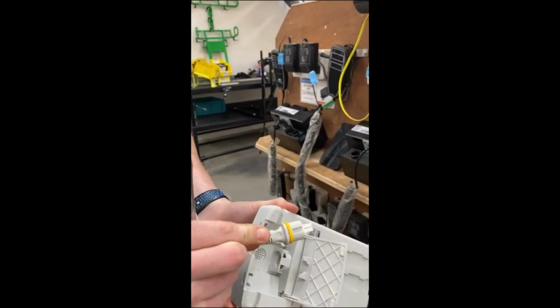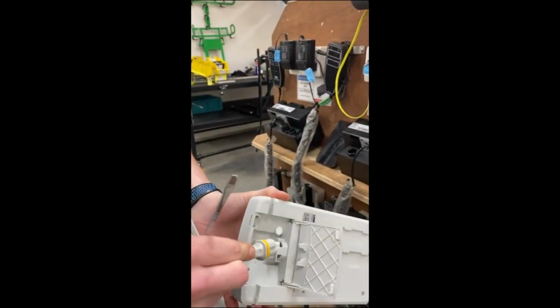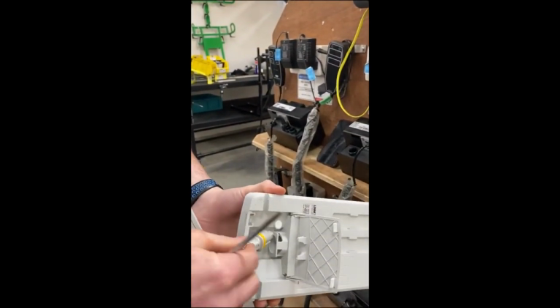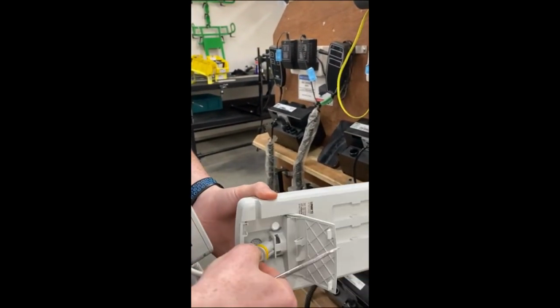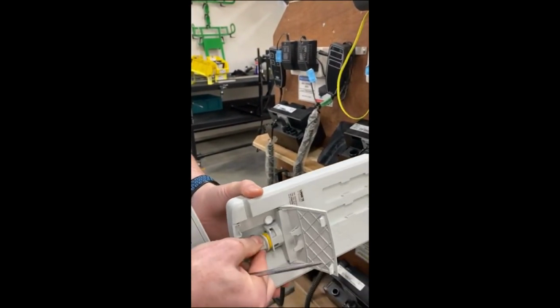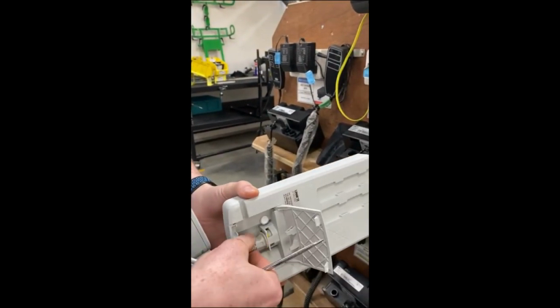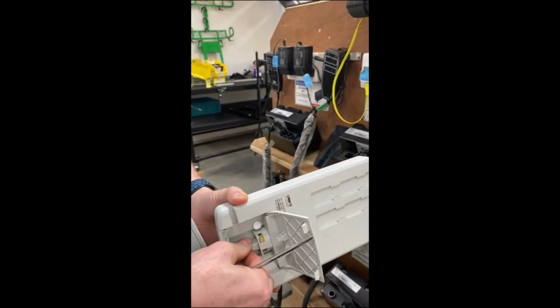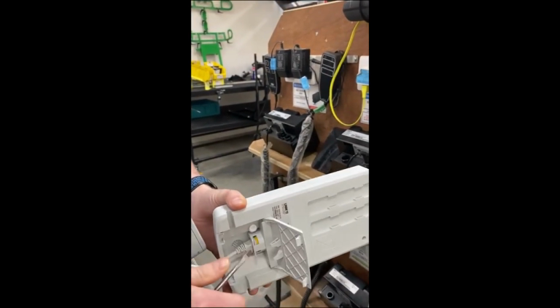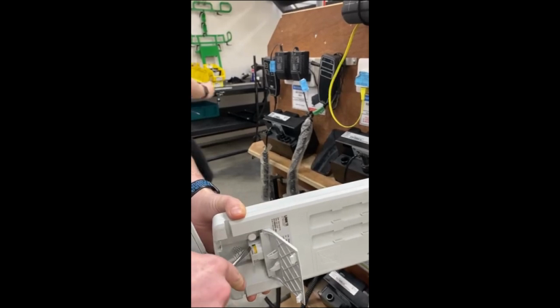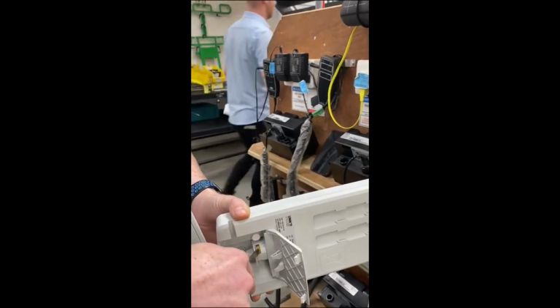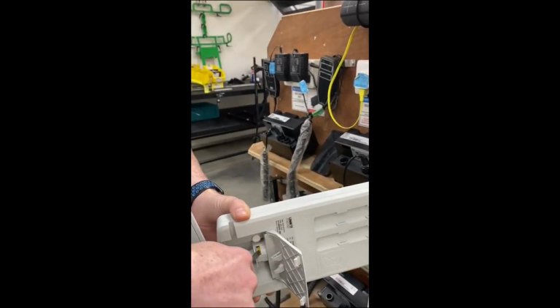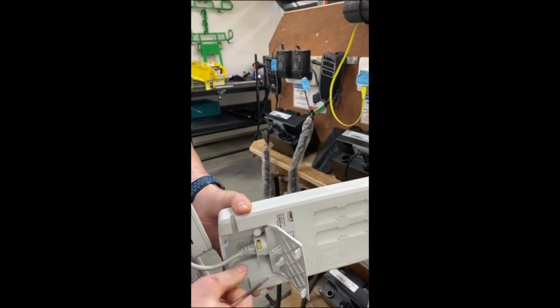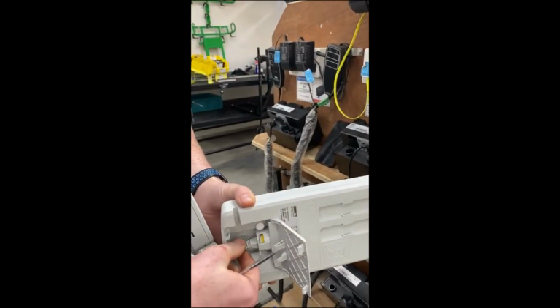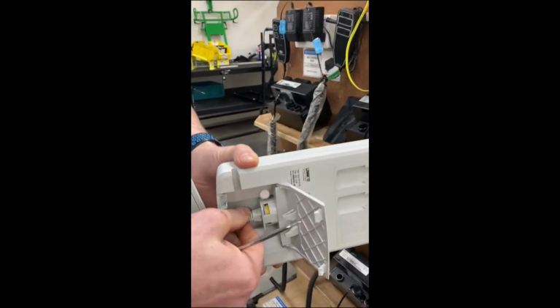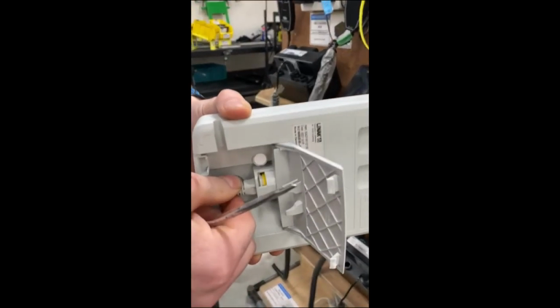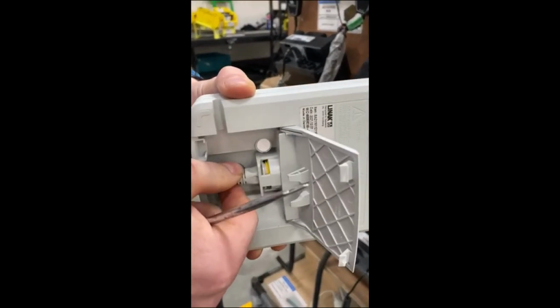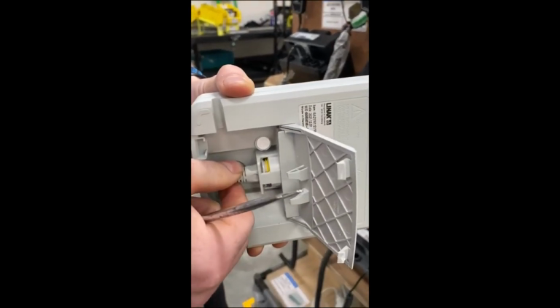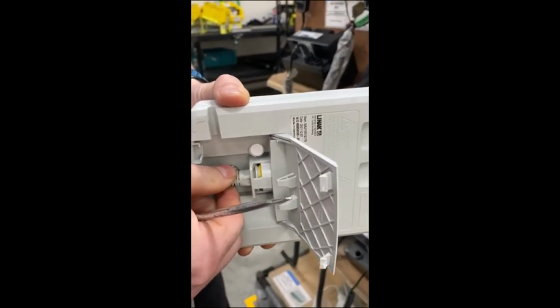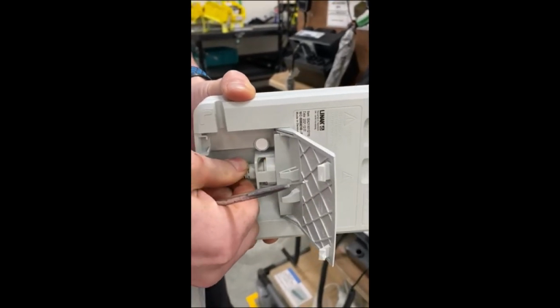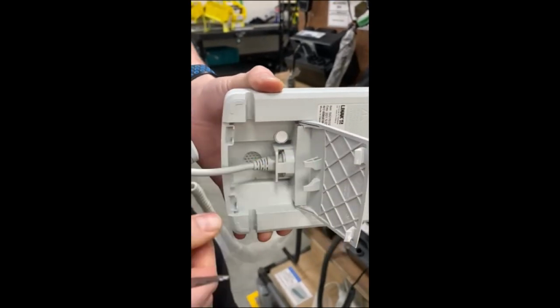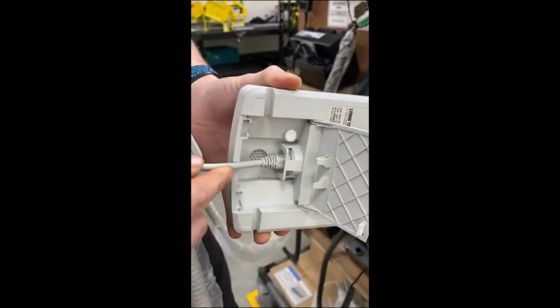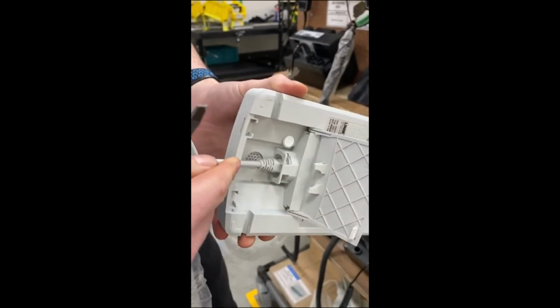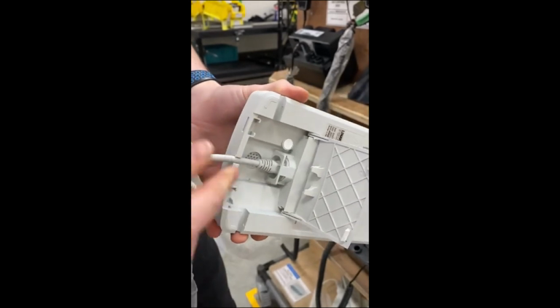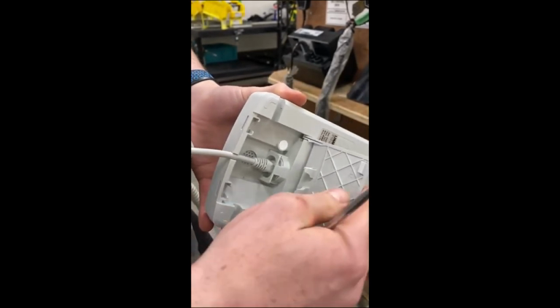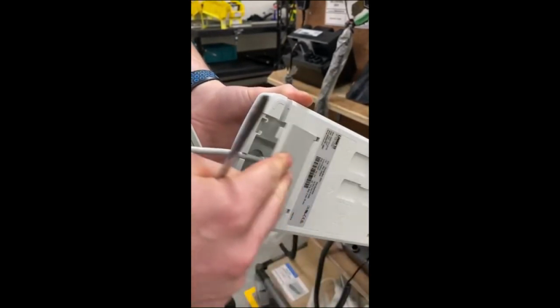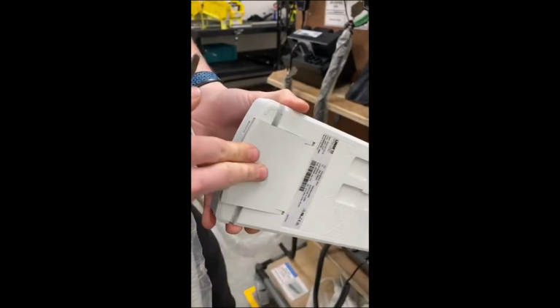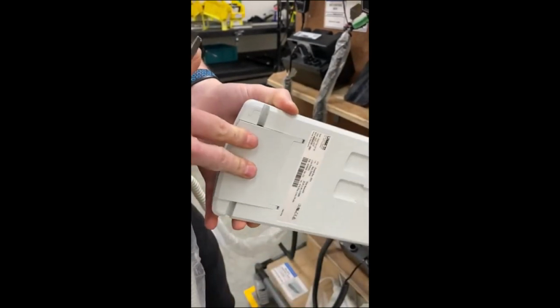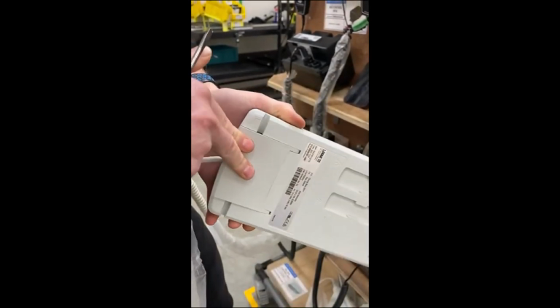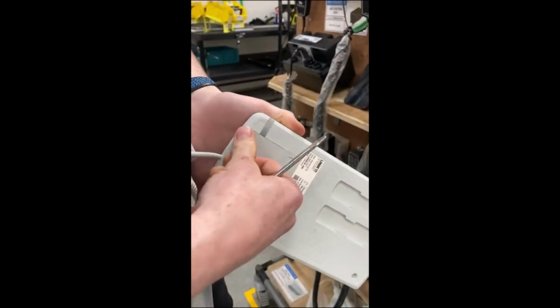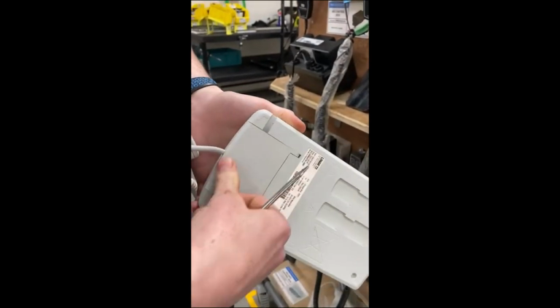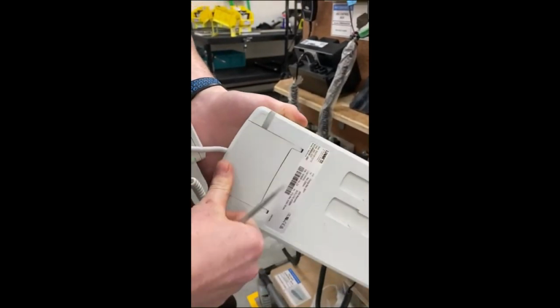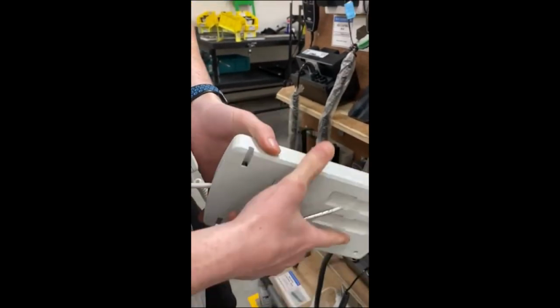Open that up, make sure that little arrow — kind of a clock face — is facing up, and then make sure that the yellow bit there is fully in like that. Clip it down in there, clip it back down like that.